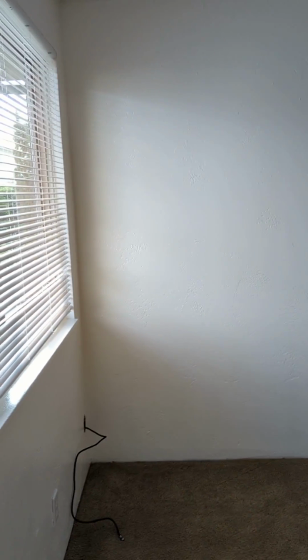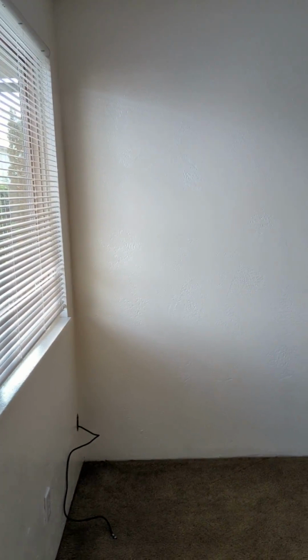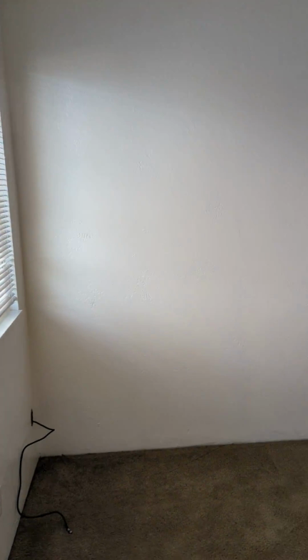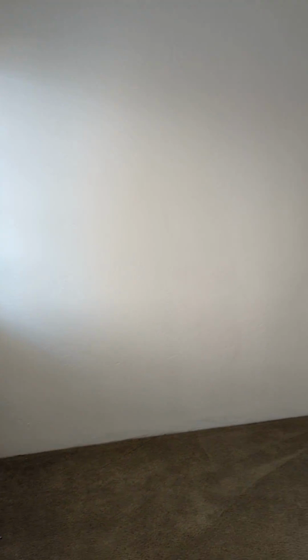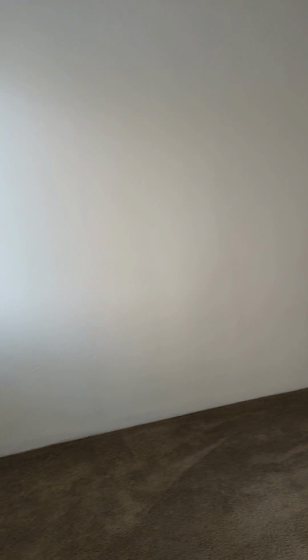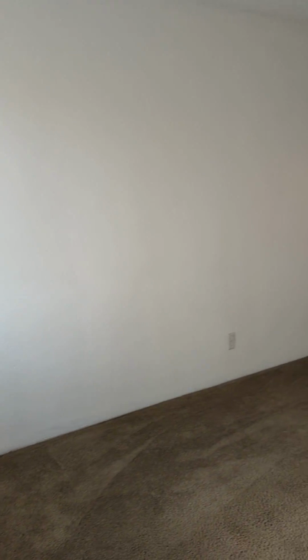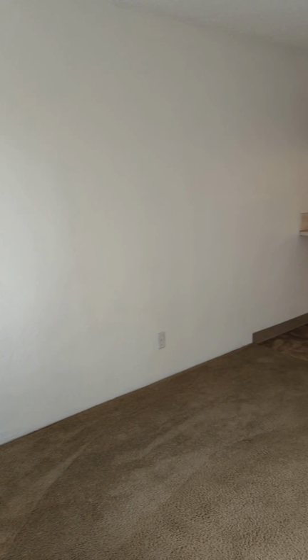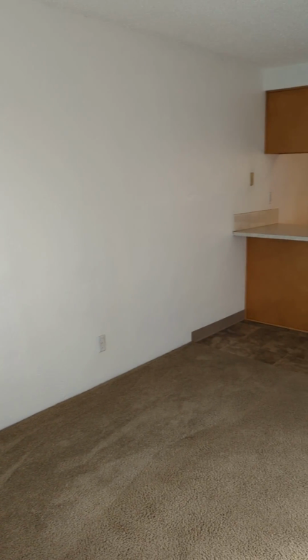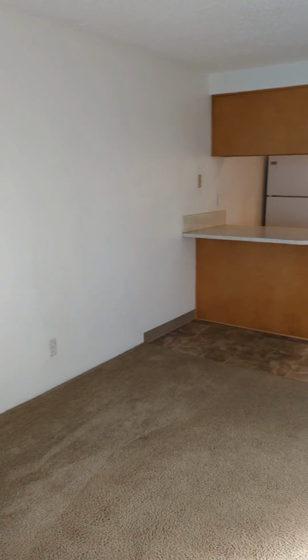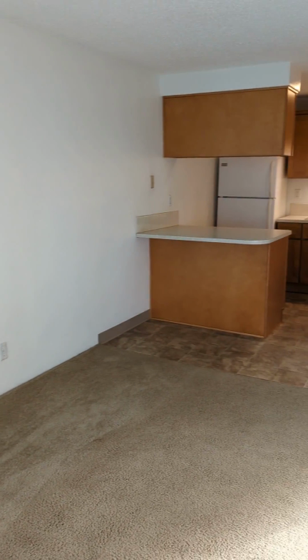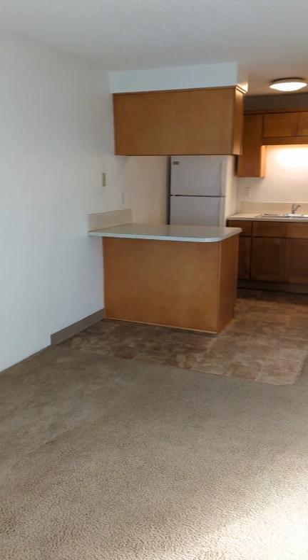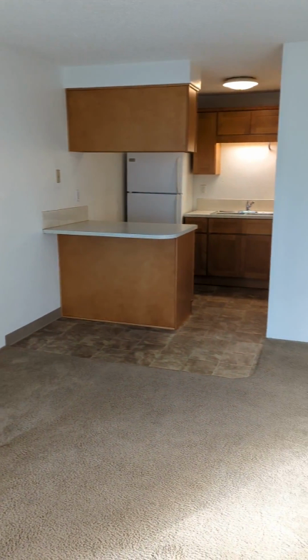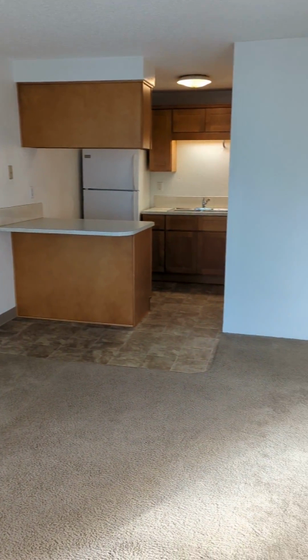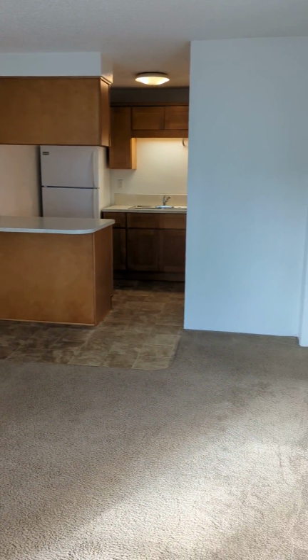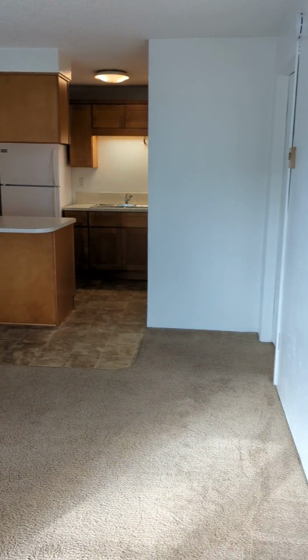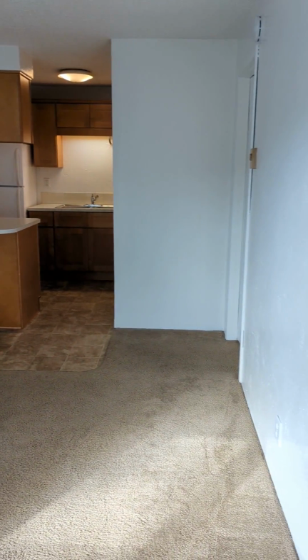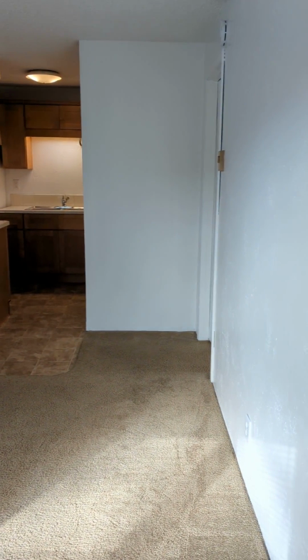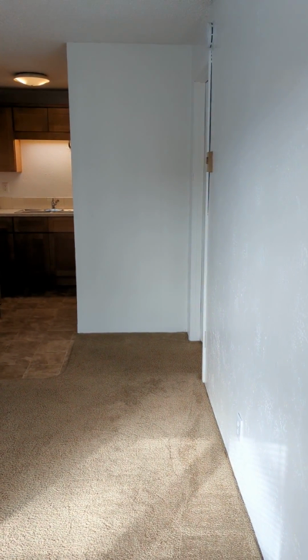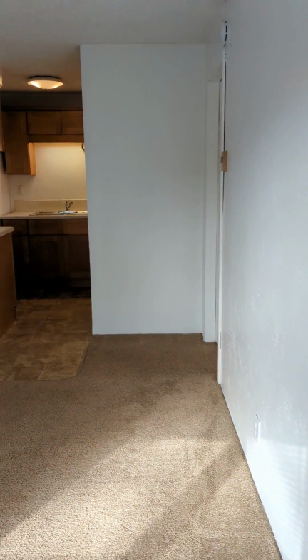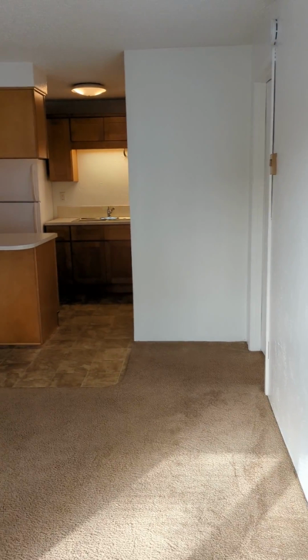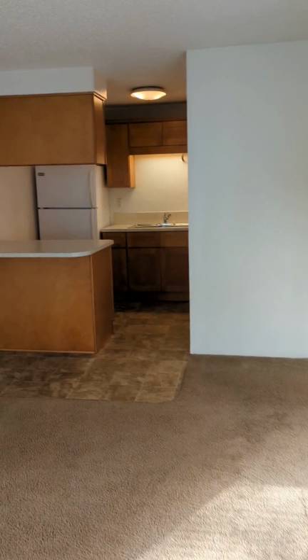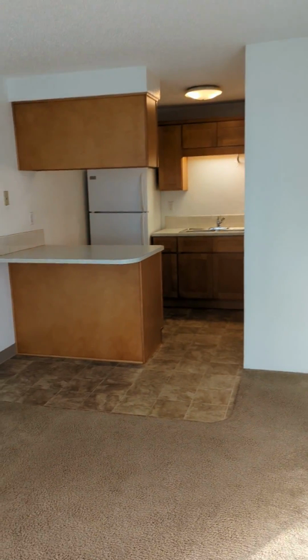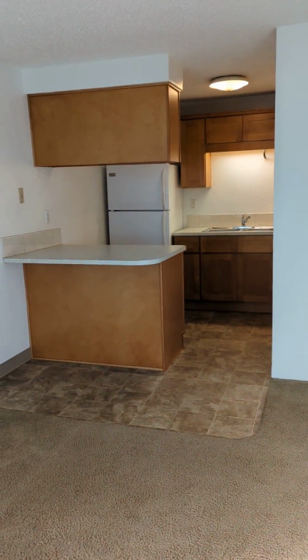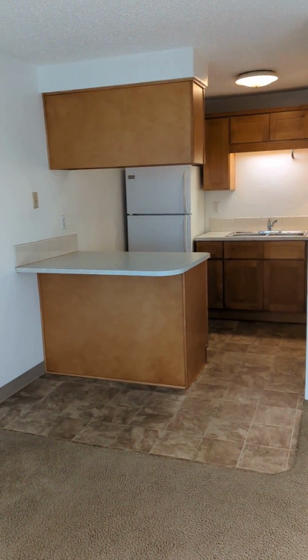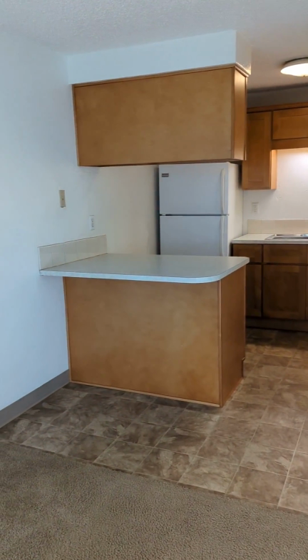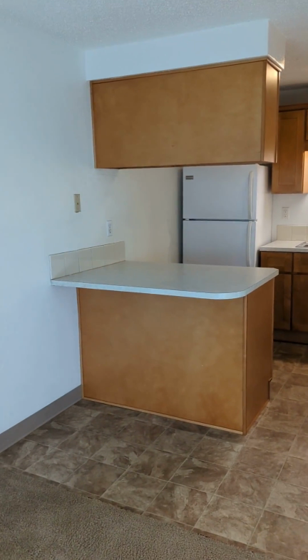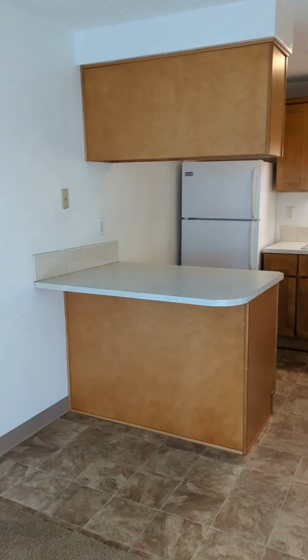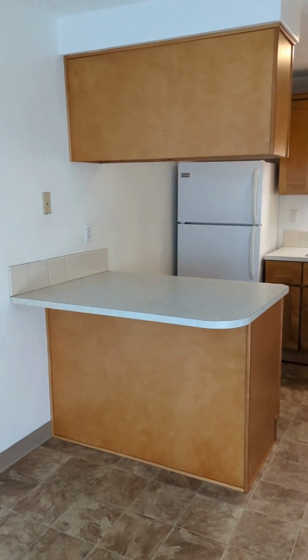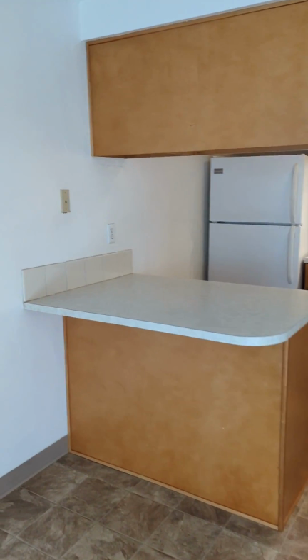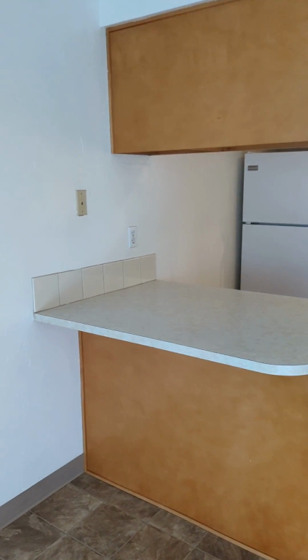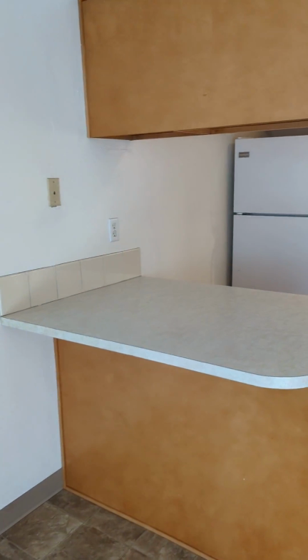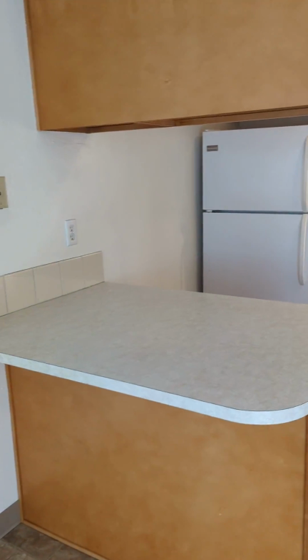Here we are in the living room. Right up from the living room is the kitchen.